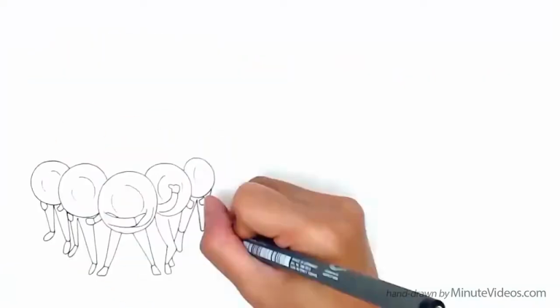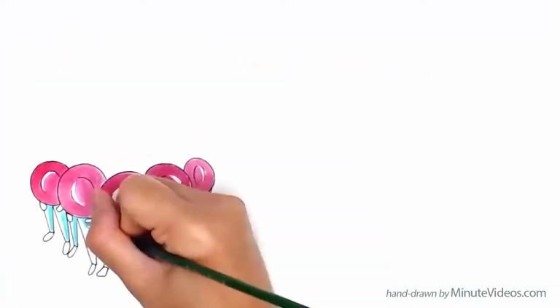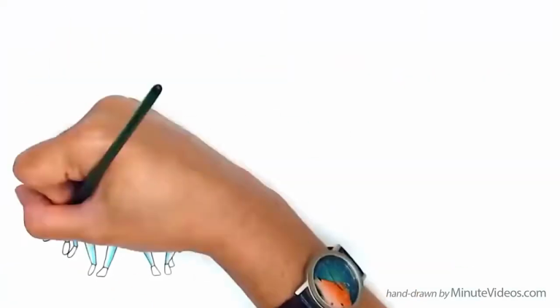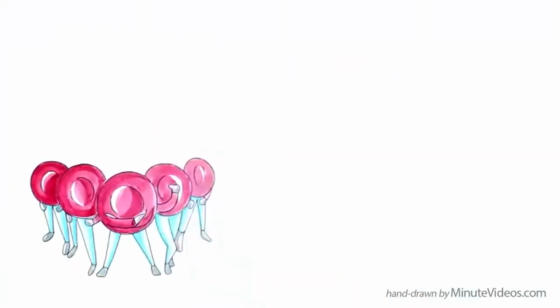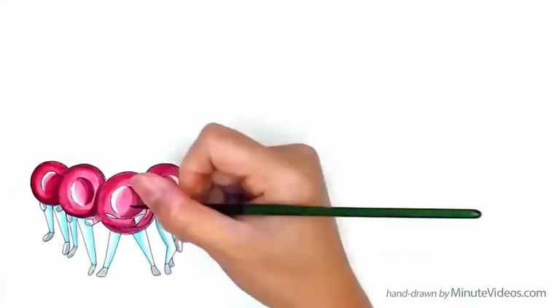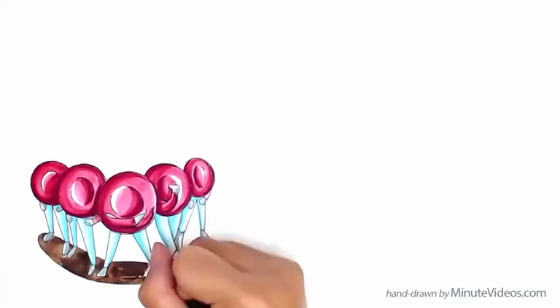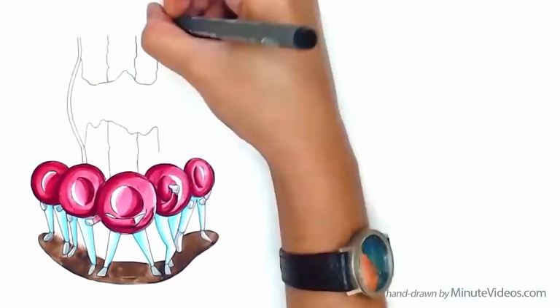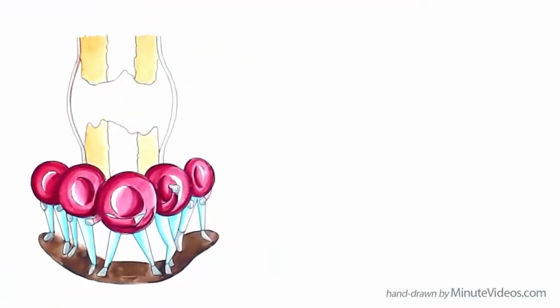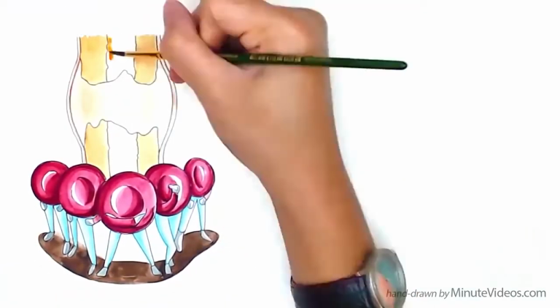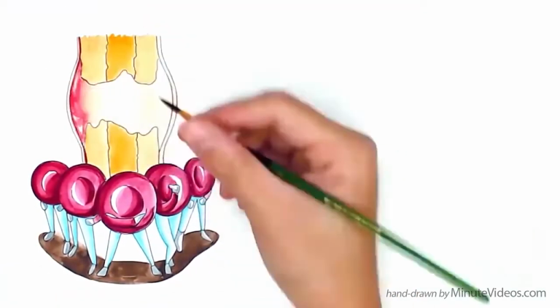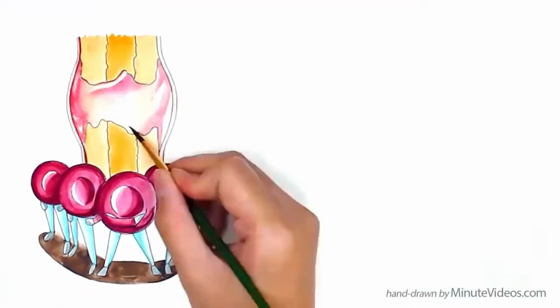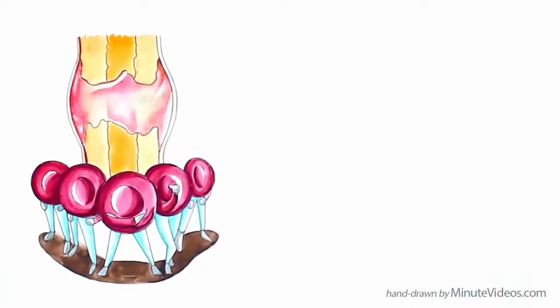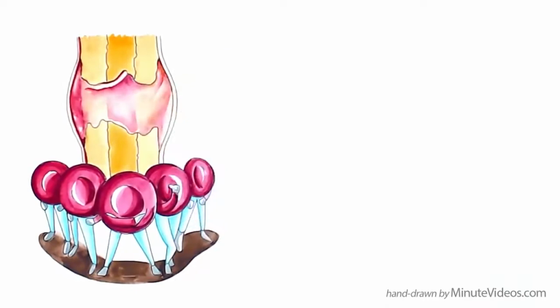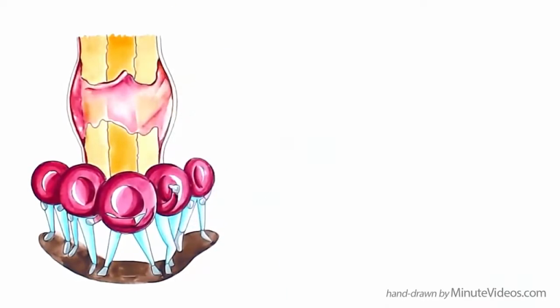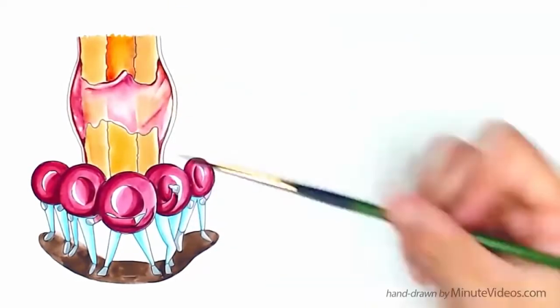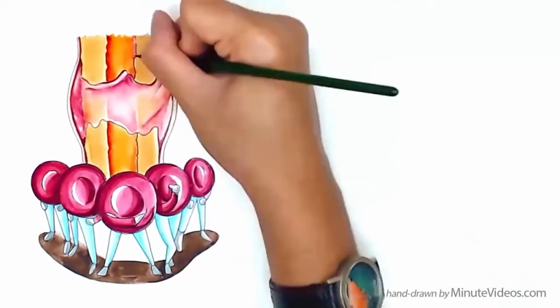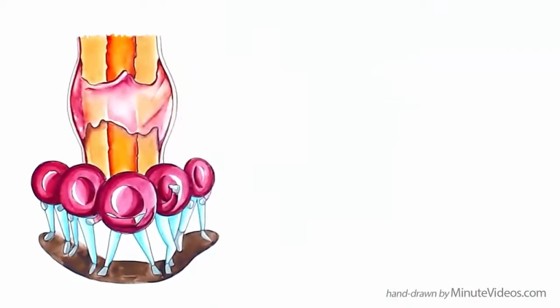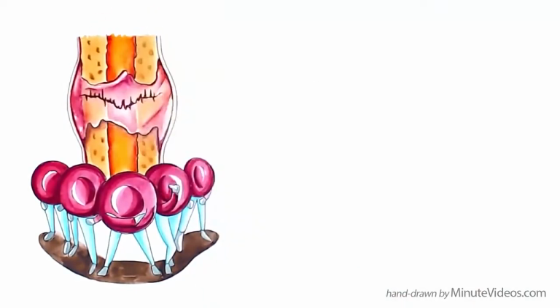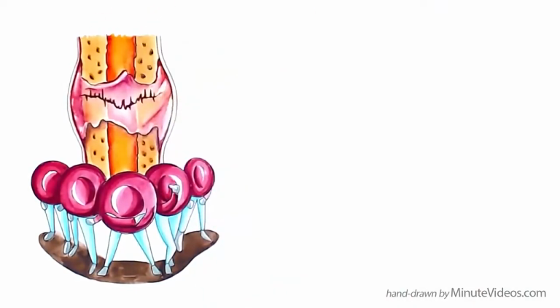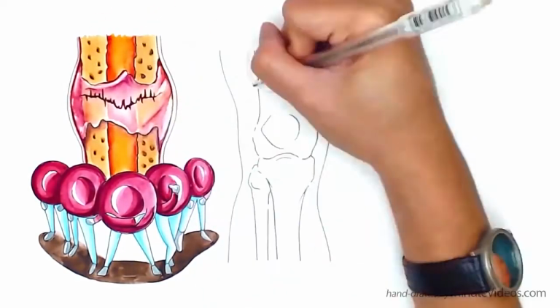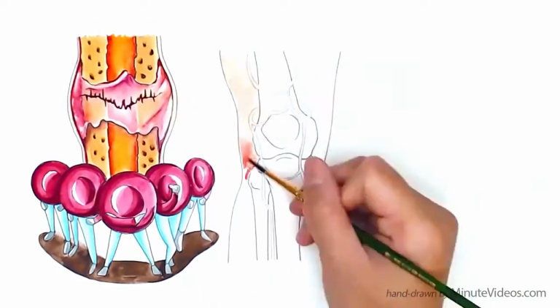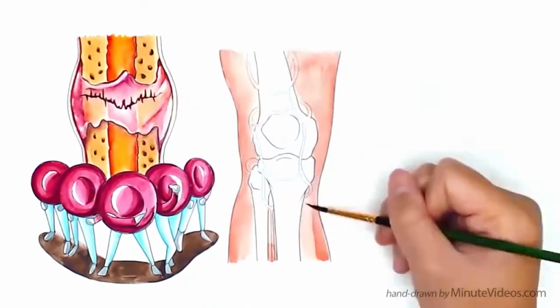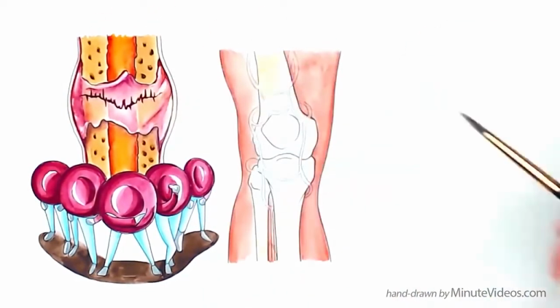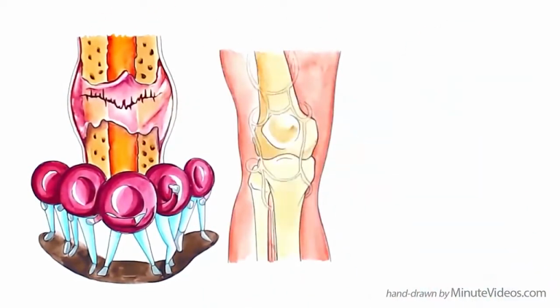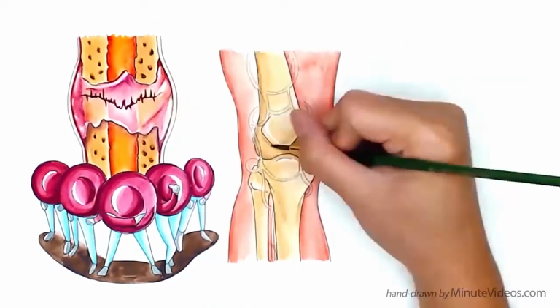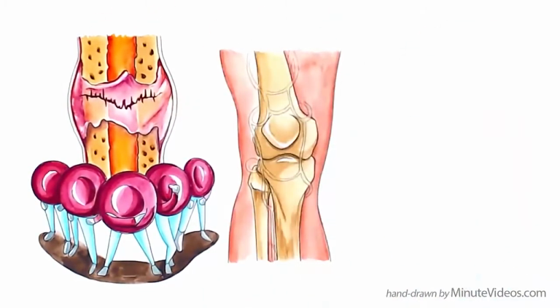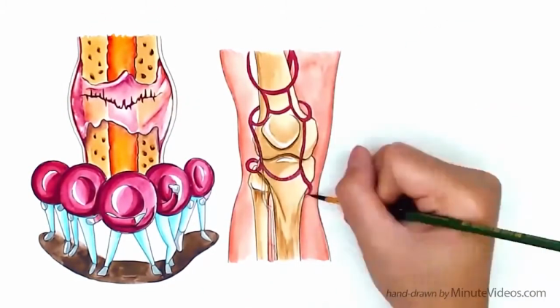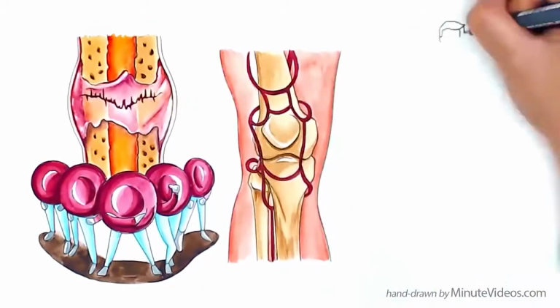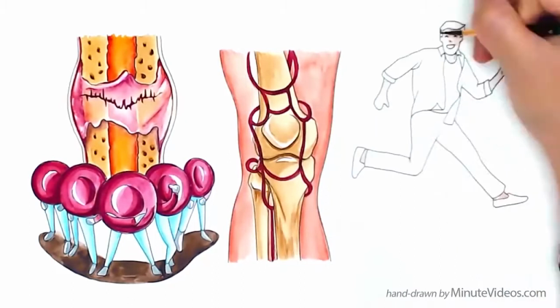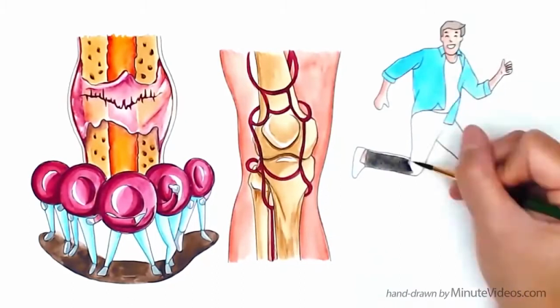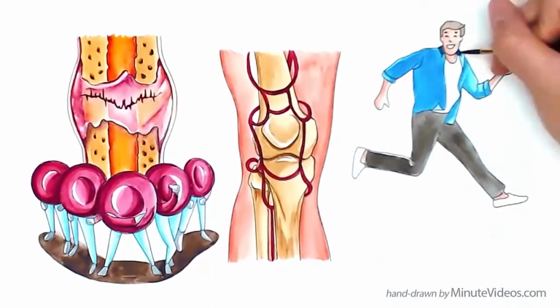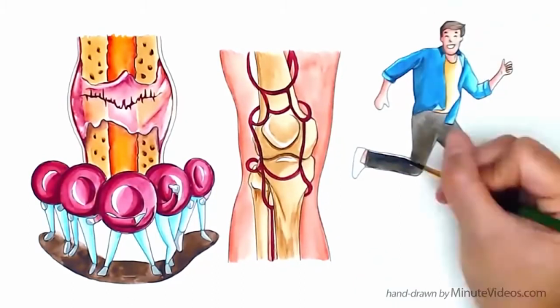Eventually, with the assistance of platelets, a soft callus forms — a mesh that surrounds and holds the fracture together. This callus mesh allows for the regrowth of blood vessels, which helps to heal the bone.